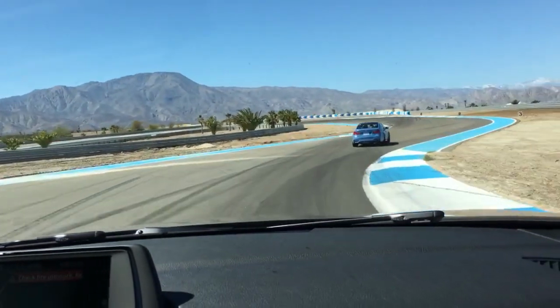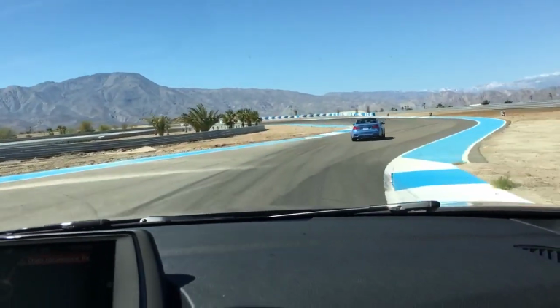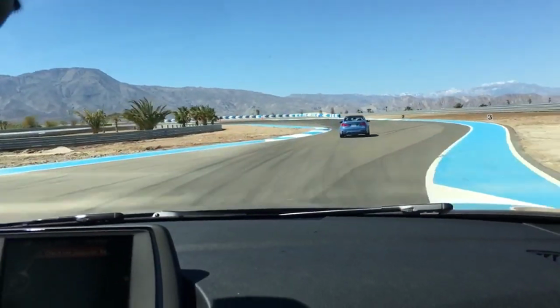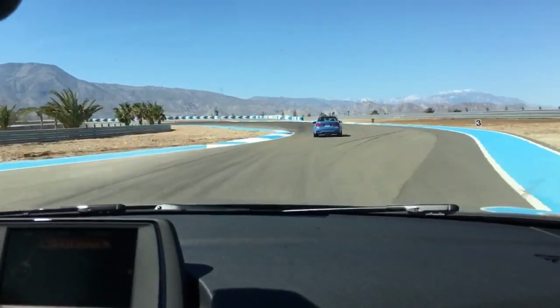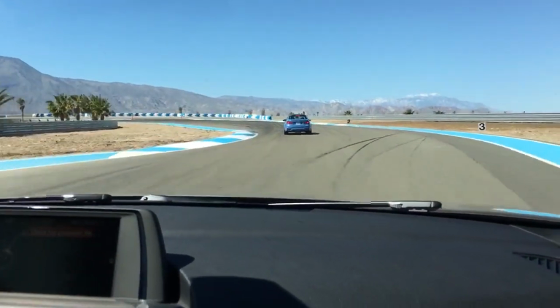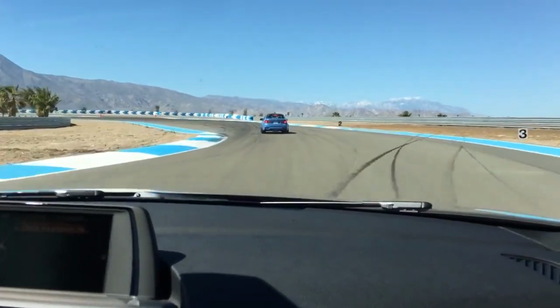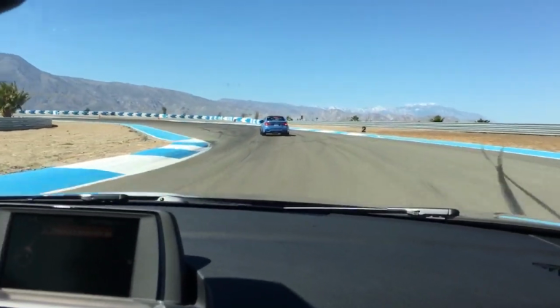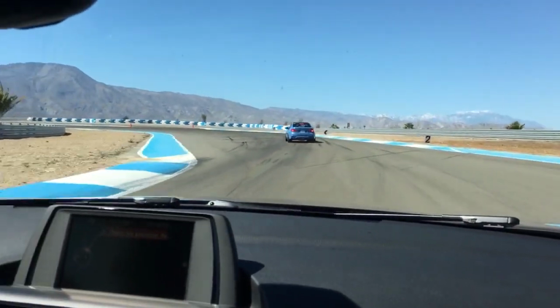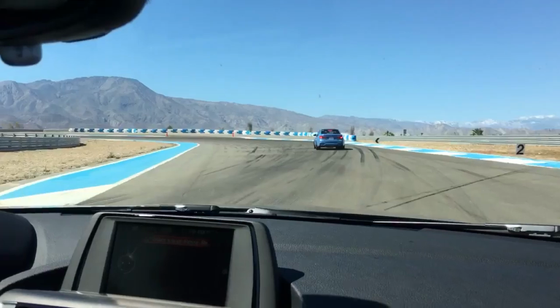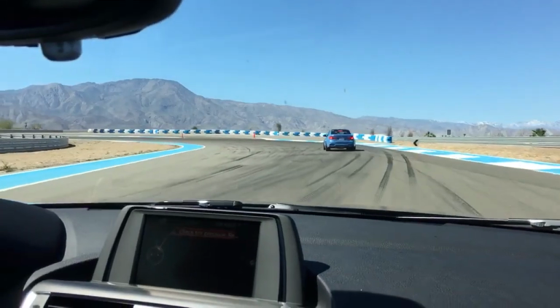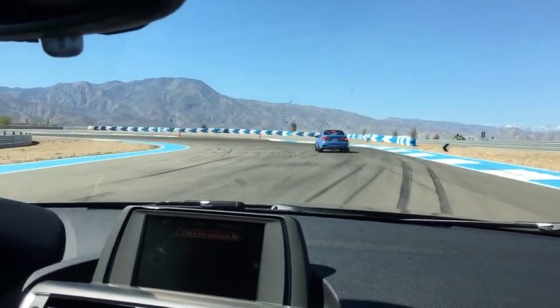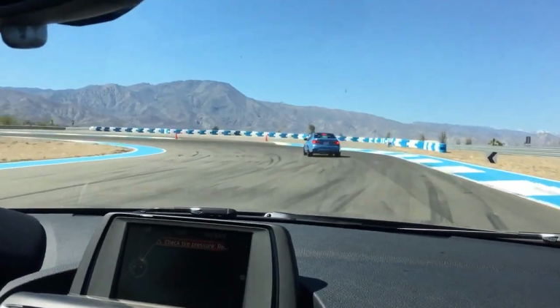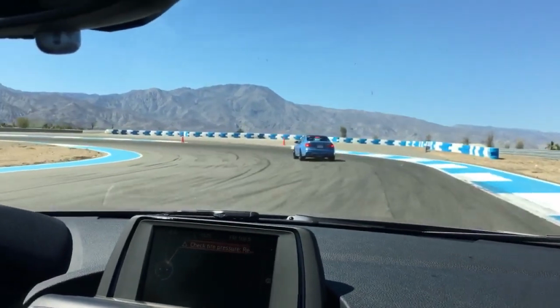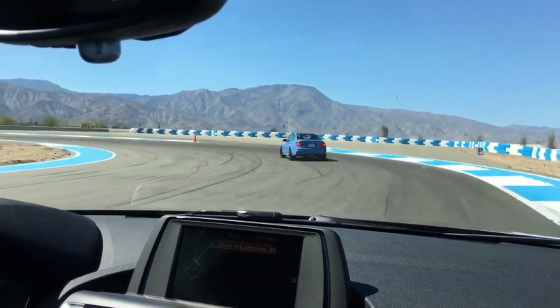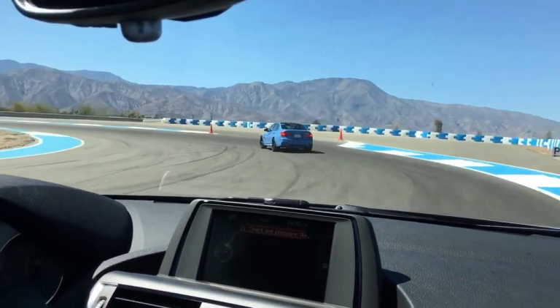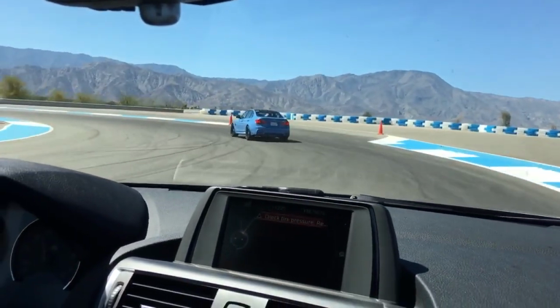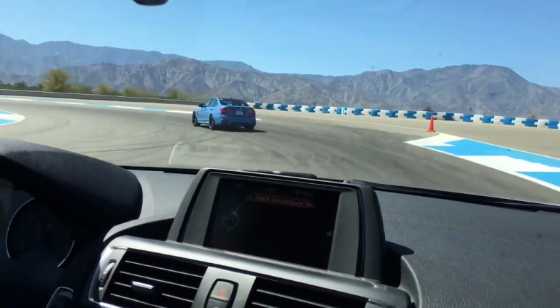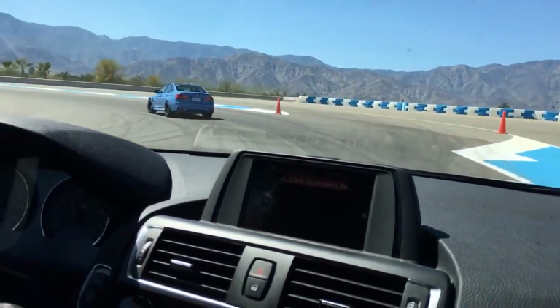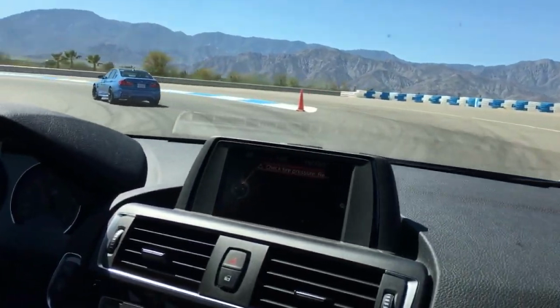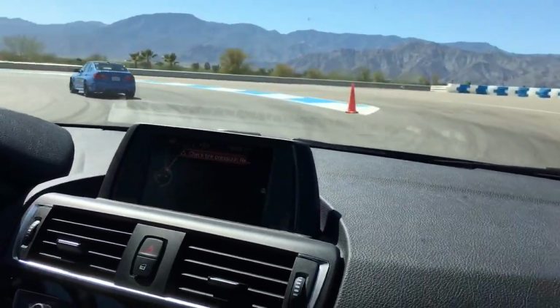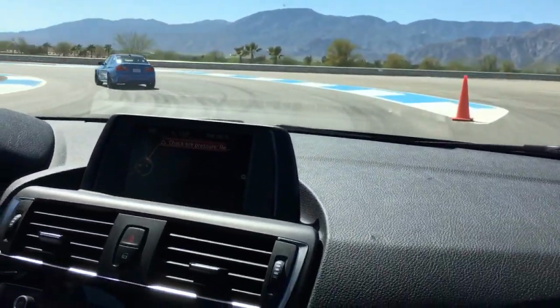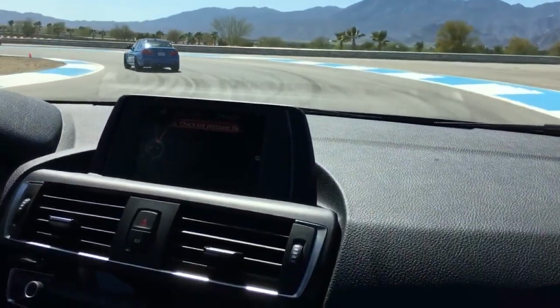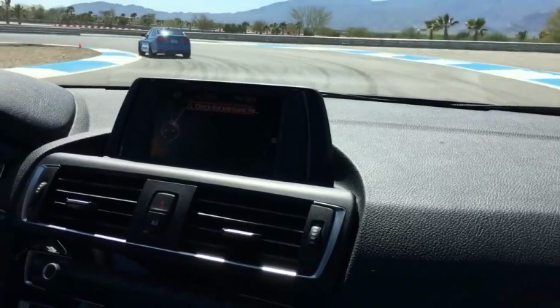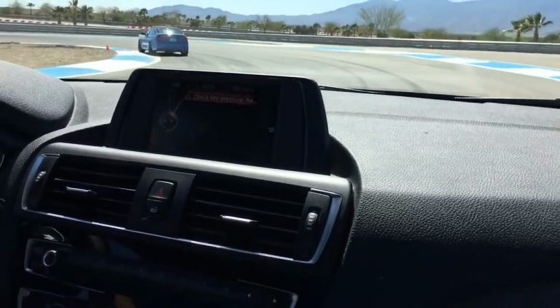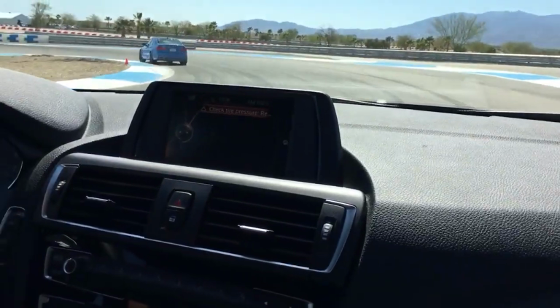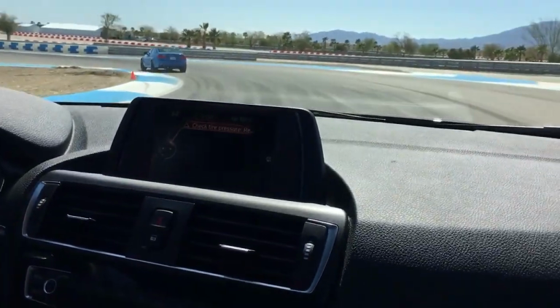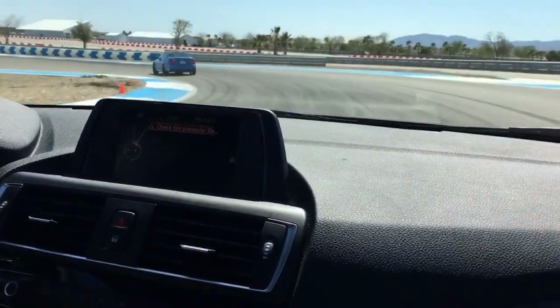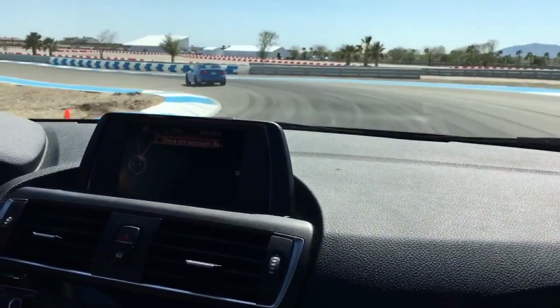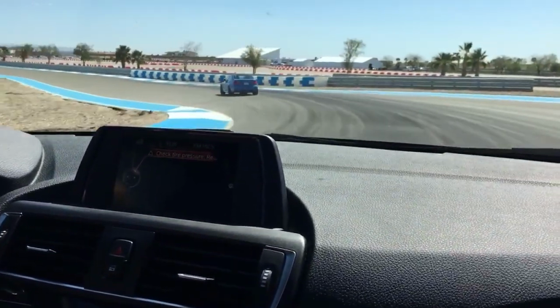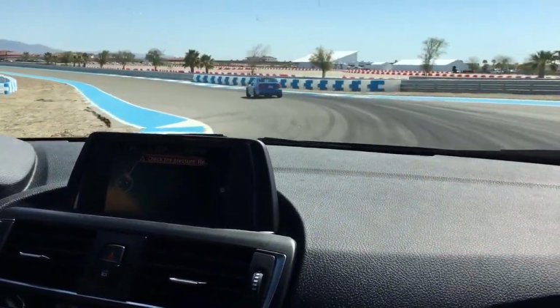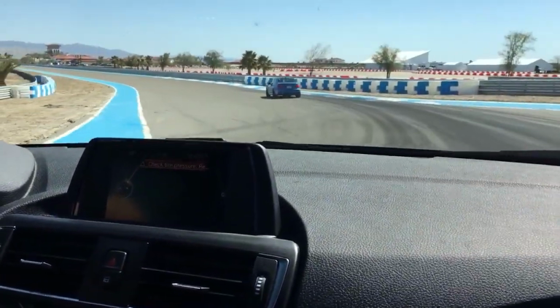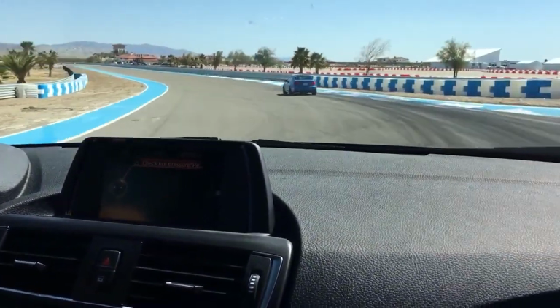Nice and smooth. Let it bring you all the way out. Aim for that right orange car right there. Turn it in. All the way down, all the way down, all the way down.